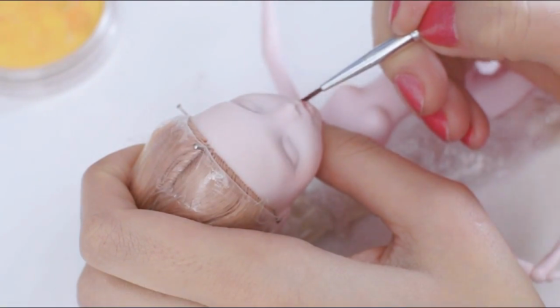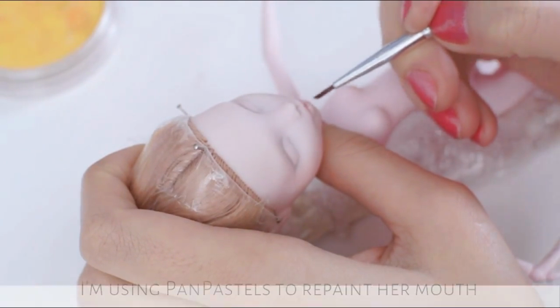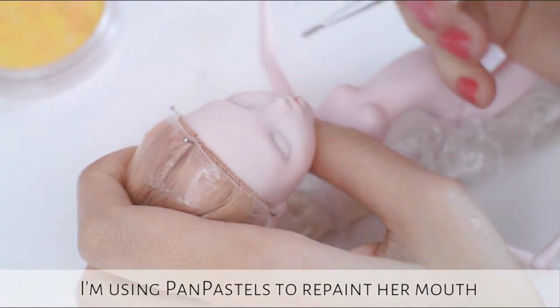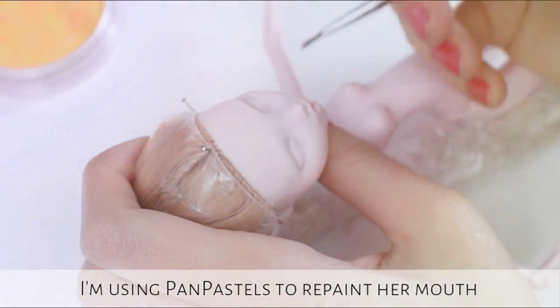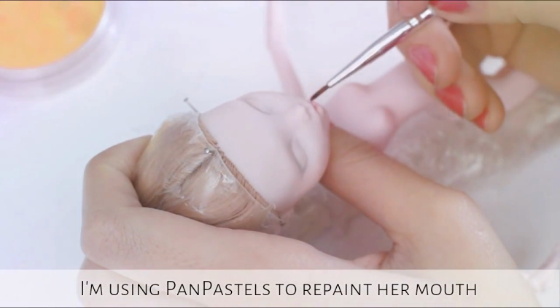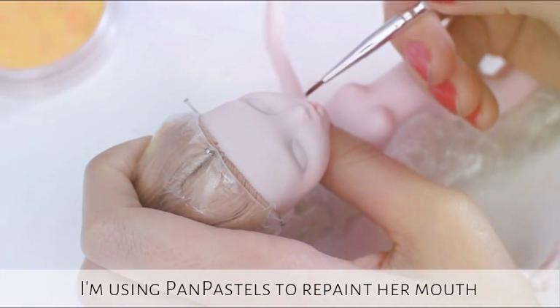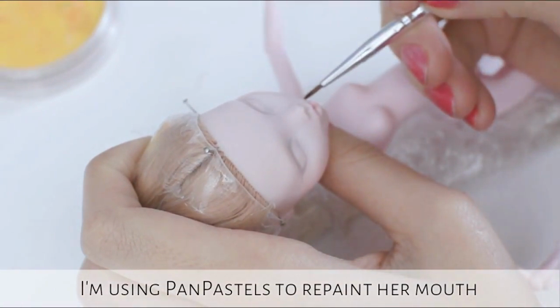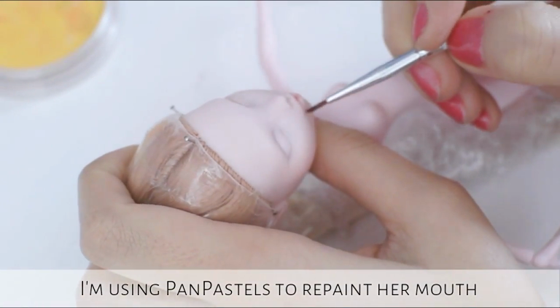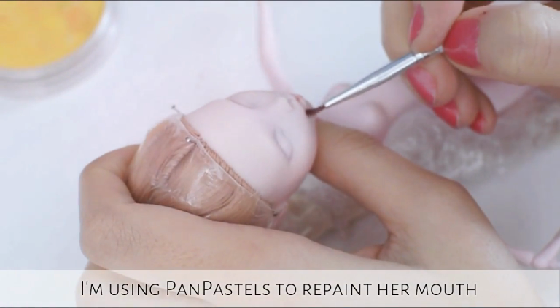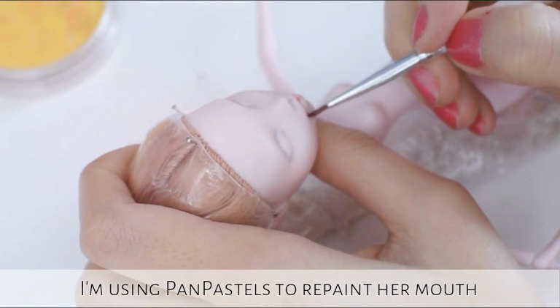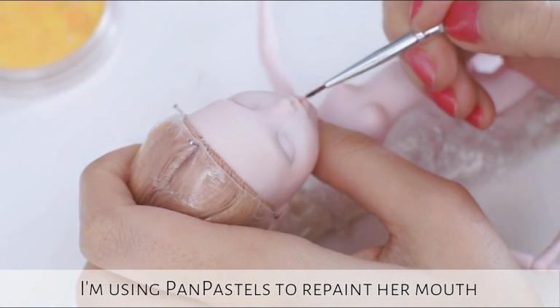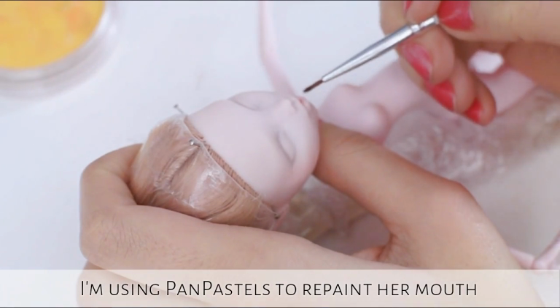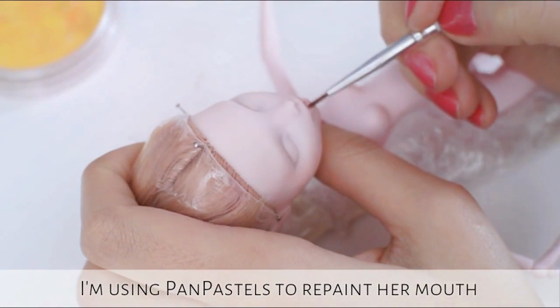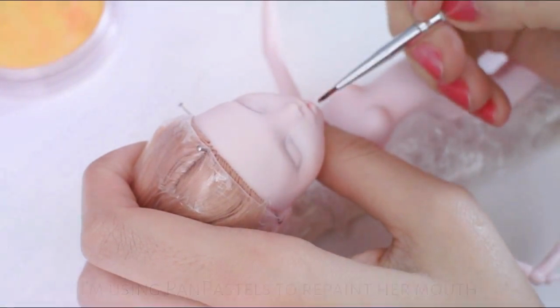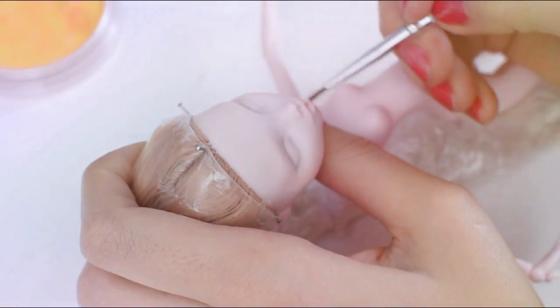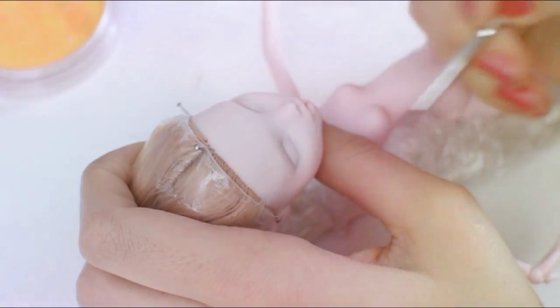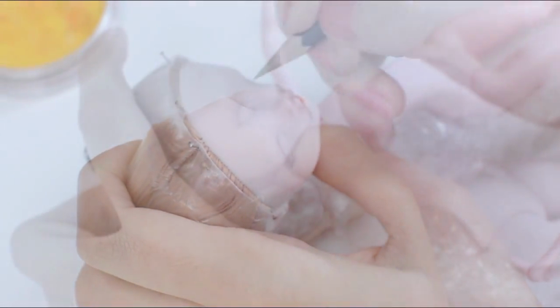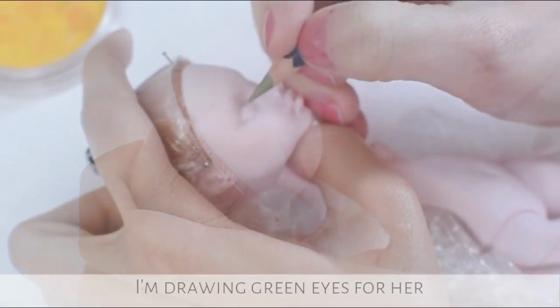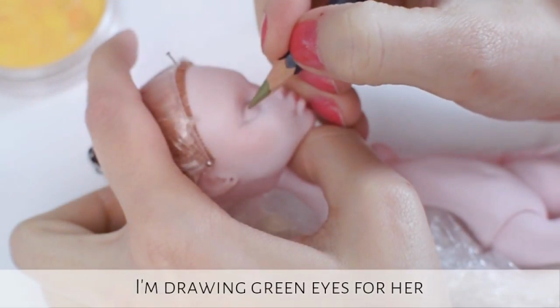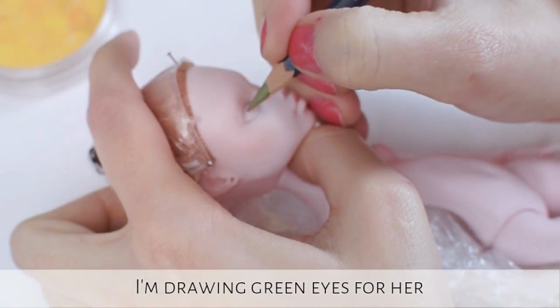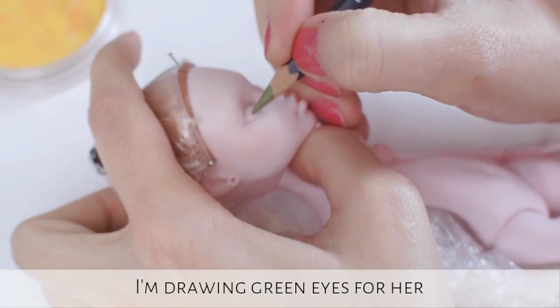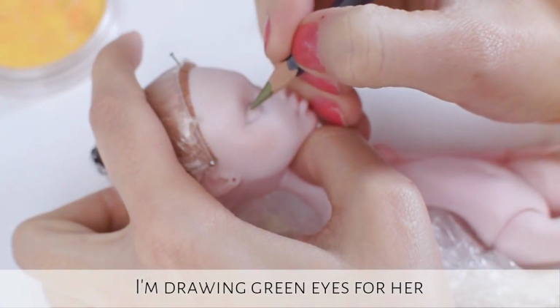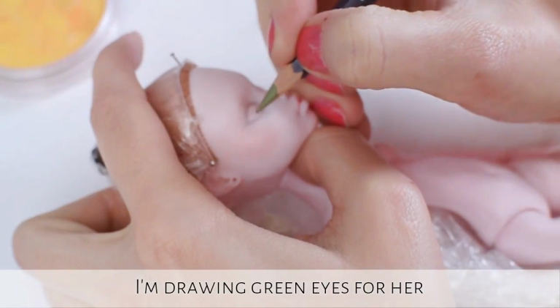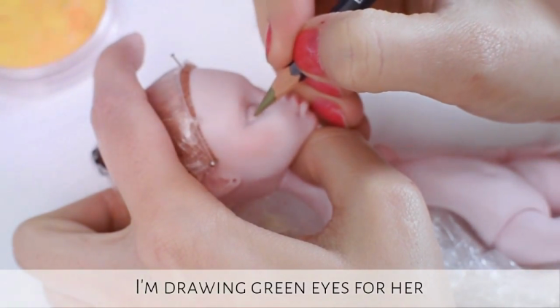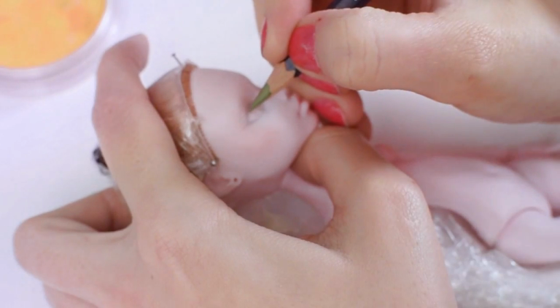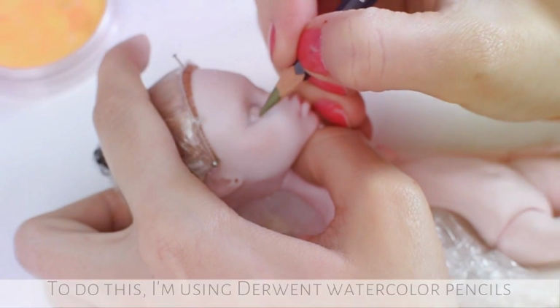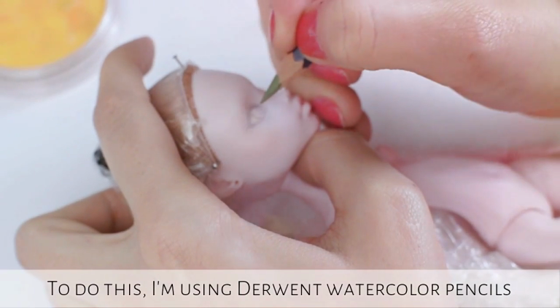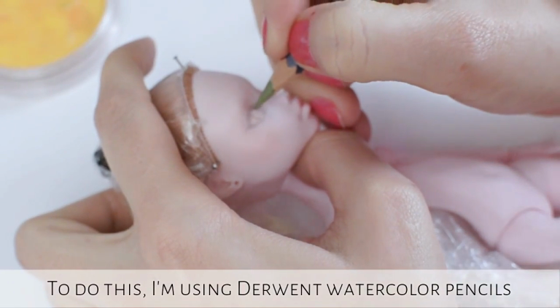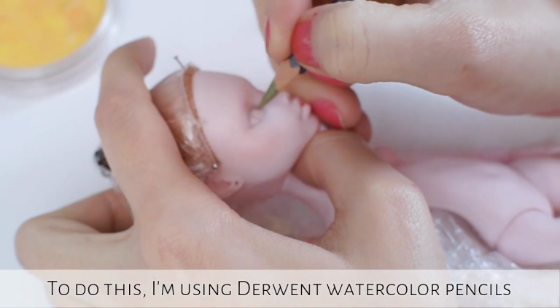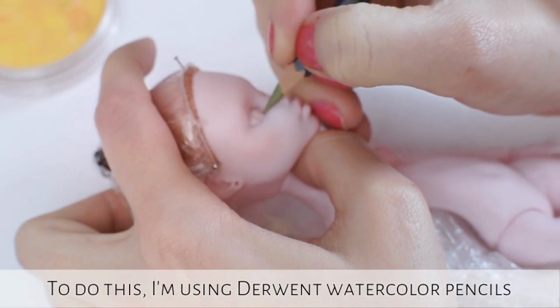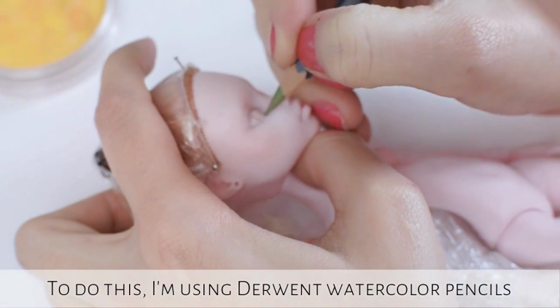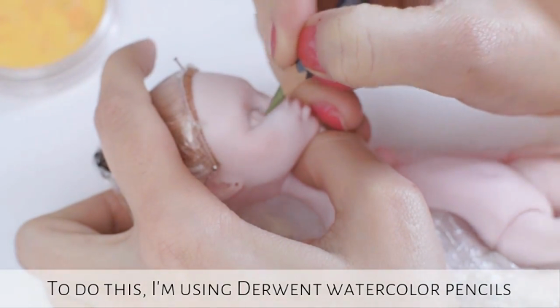I'm using pastels to repaint her mouth. I'm drawing green eyes and hair. To do this I'm using my Dermont watercolor pencils.